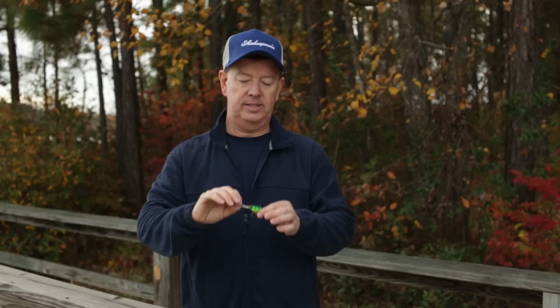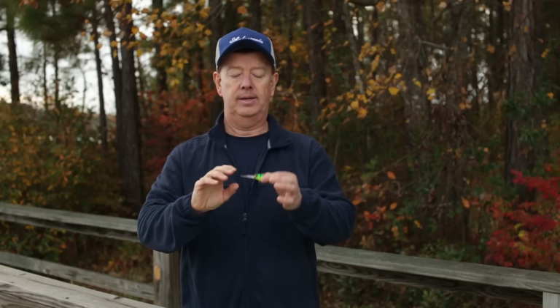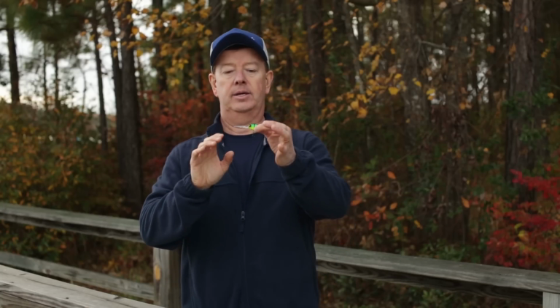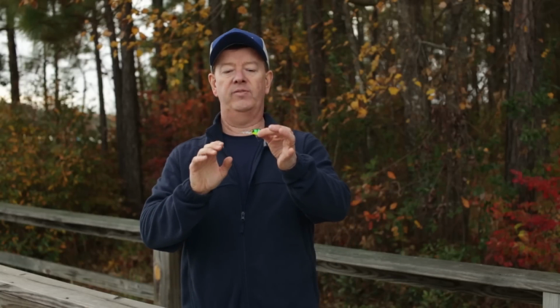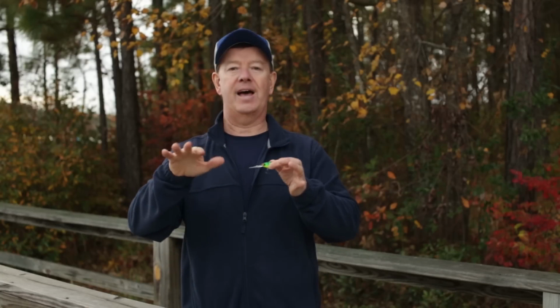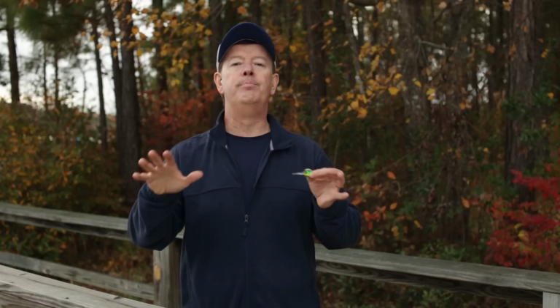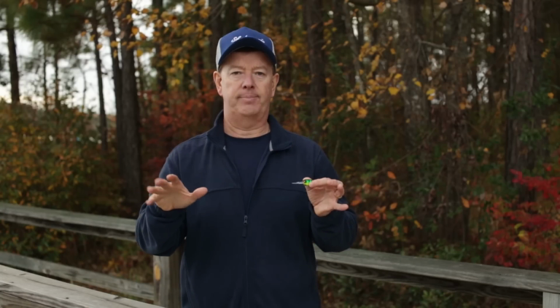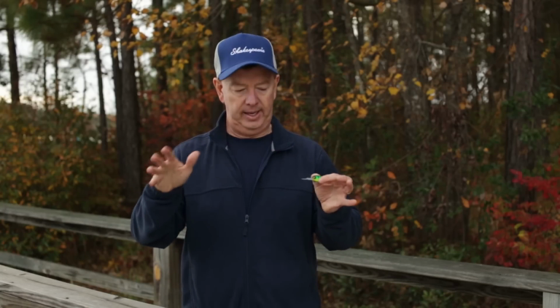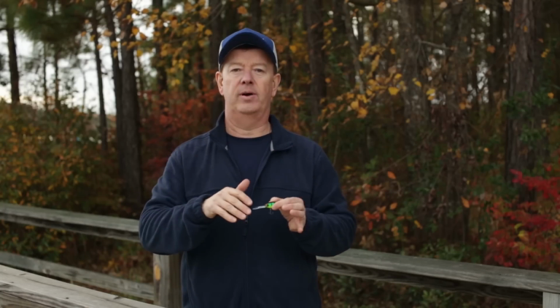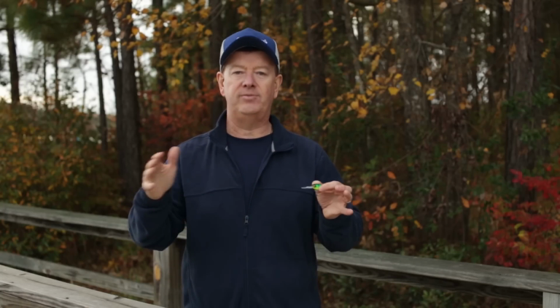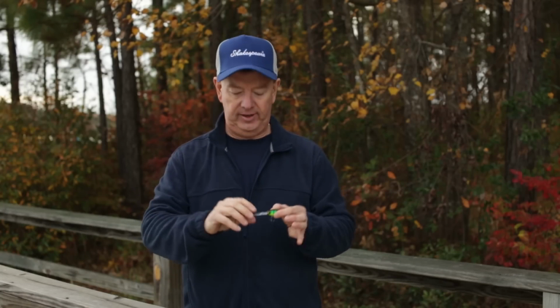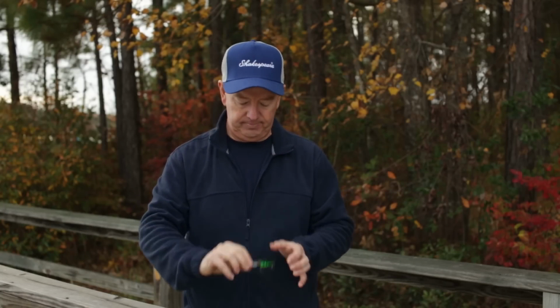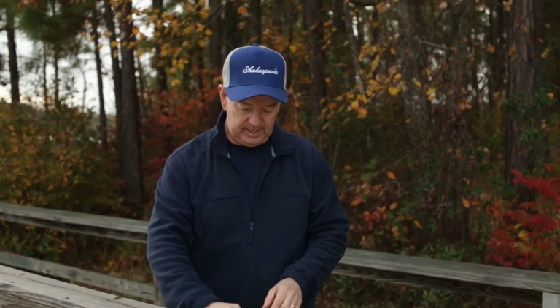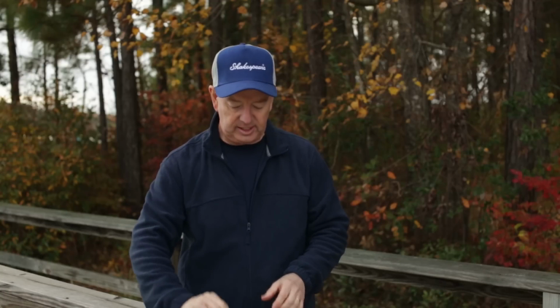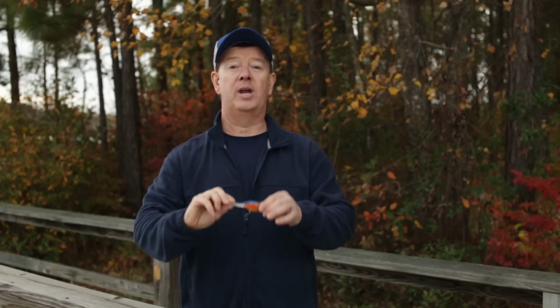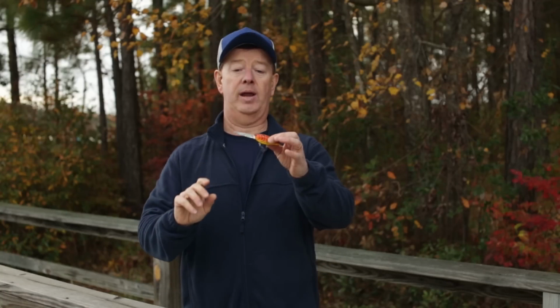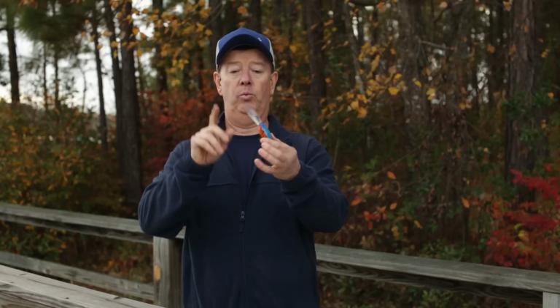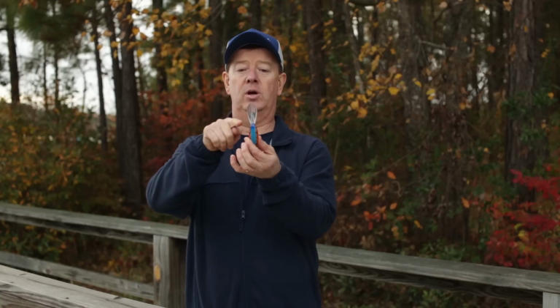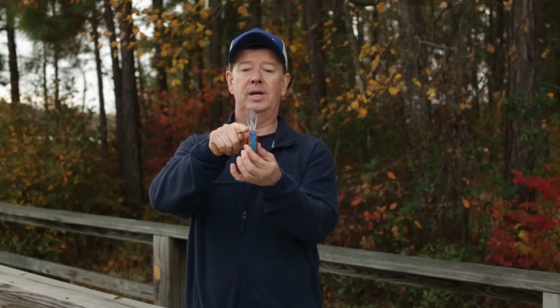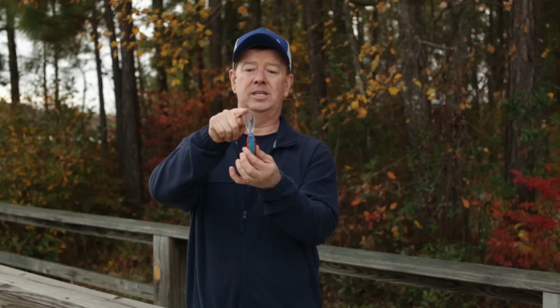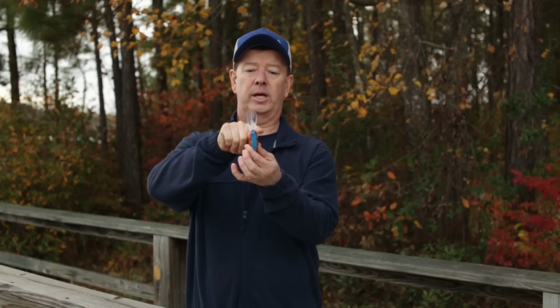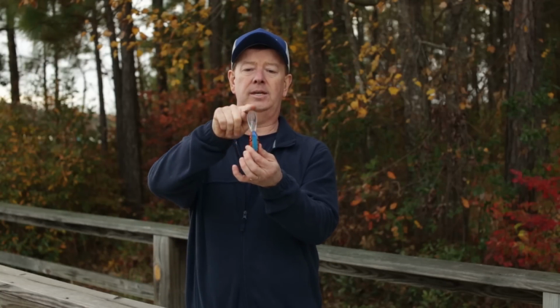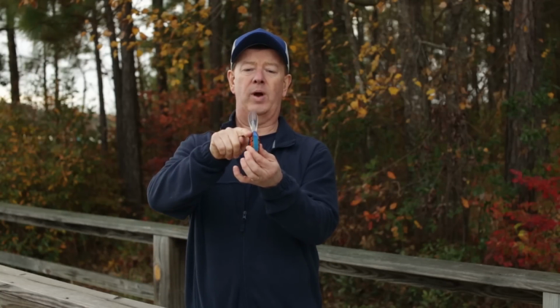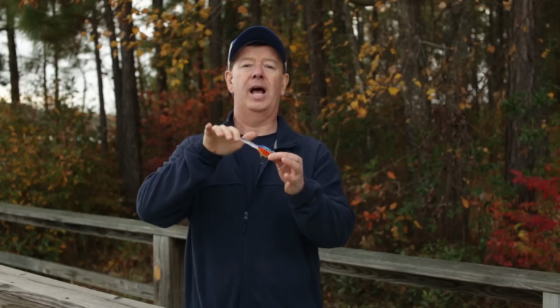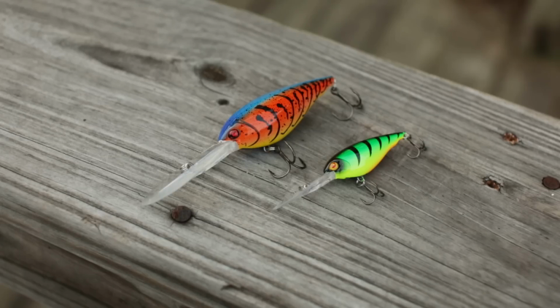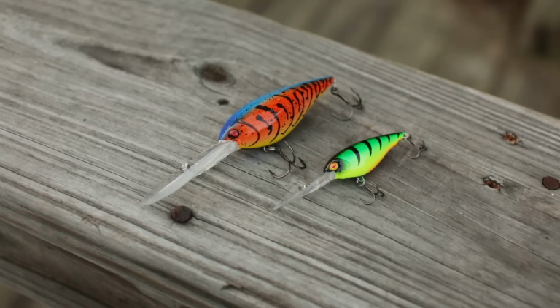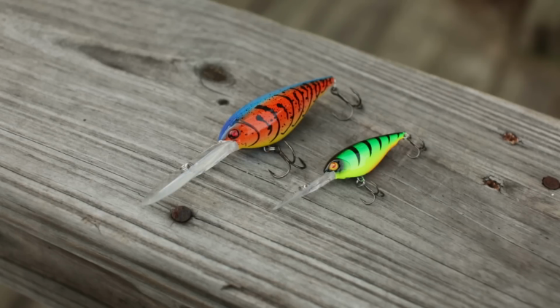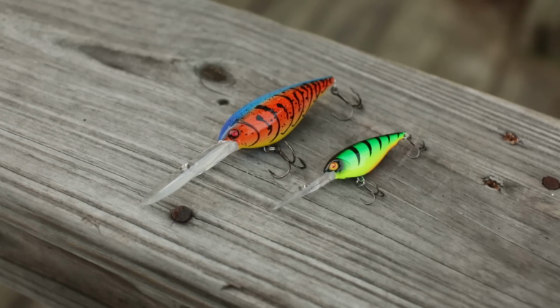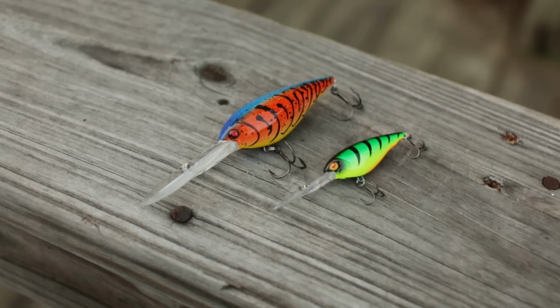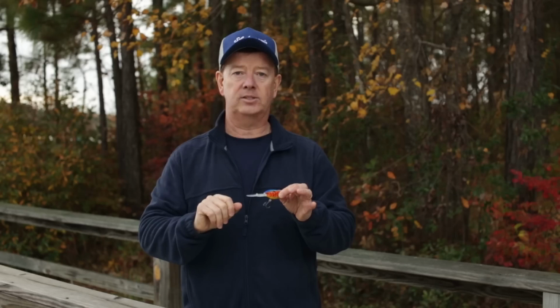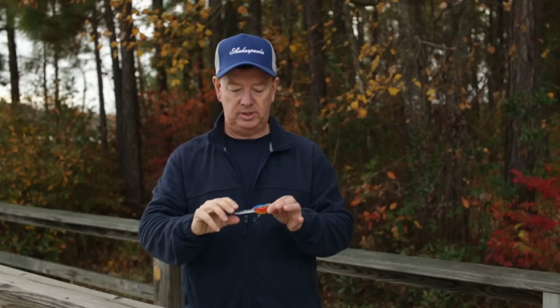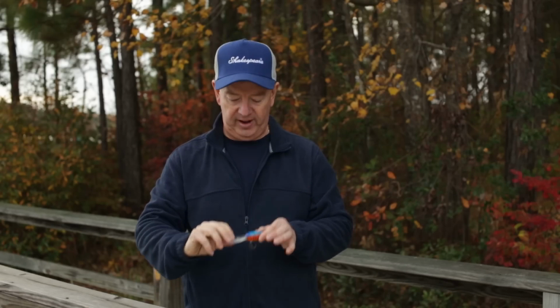This bait is terrific for diving in the mid-depths, anywhere from five to ten feet deep. This is a deeper diving crankbait, and the way that you know is this extended bill right here allows this bait to dive down deeper so that you can catch some of those deeper fish.